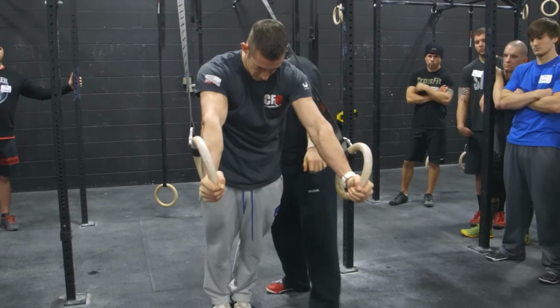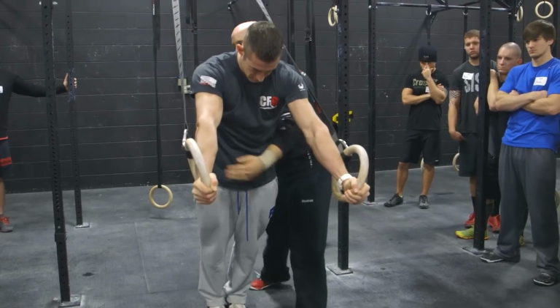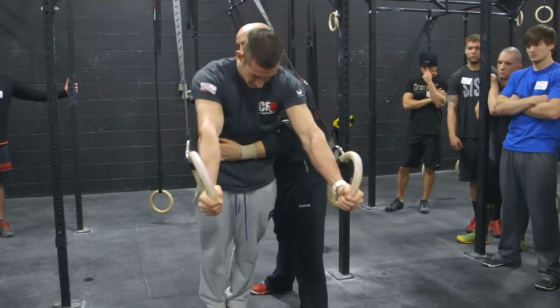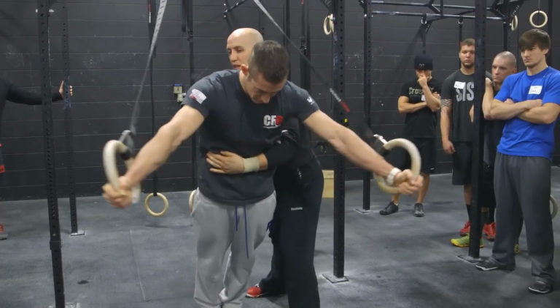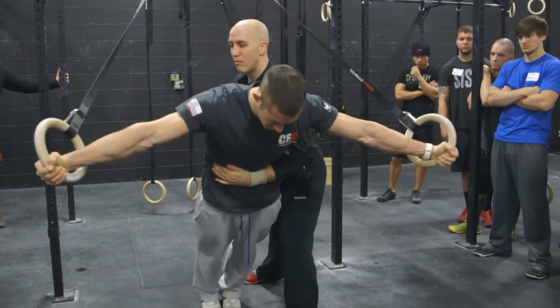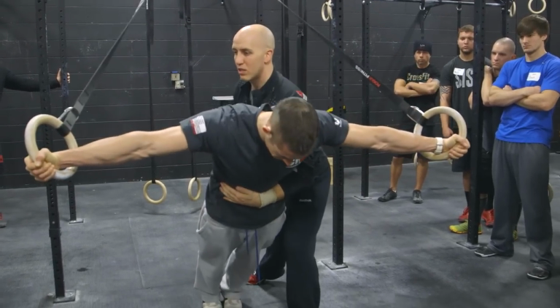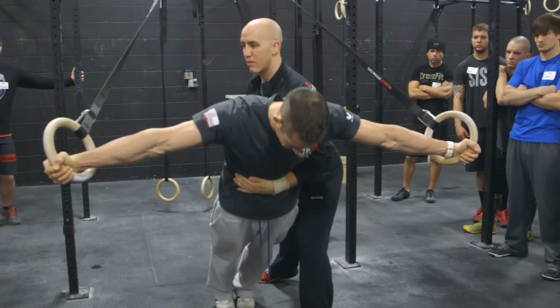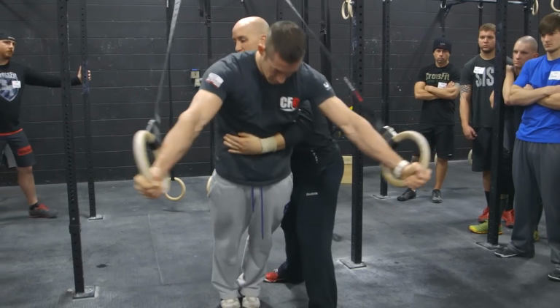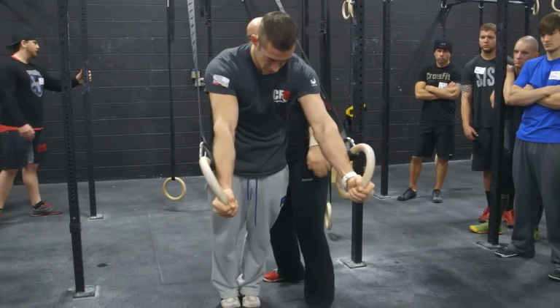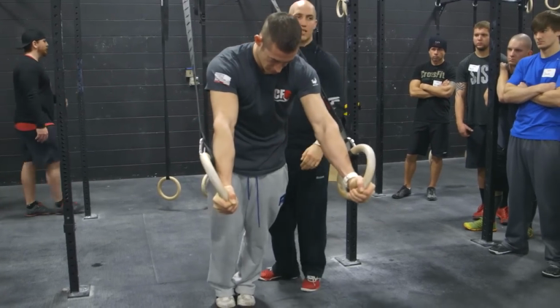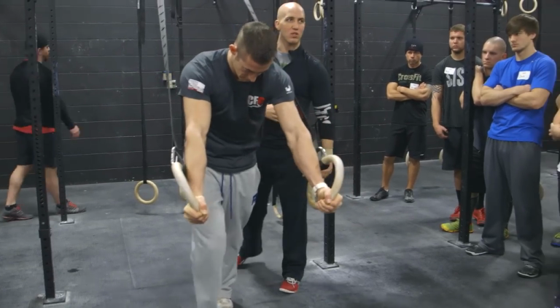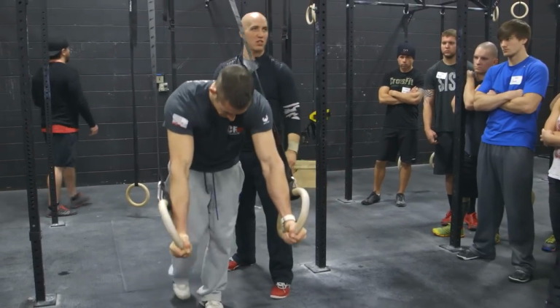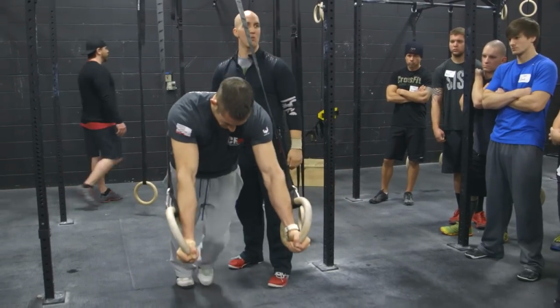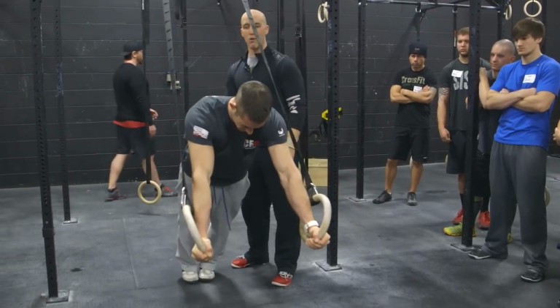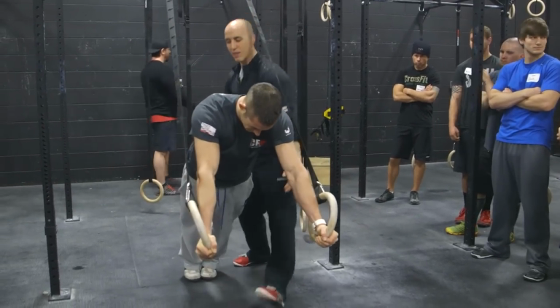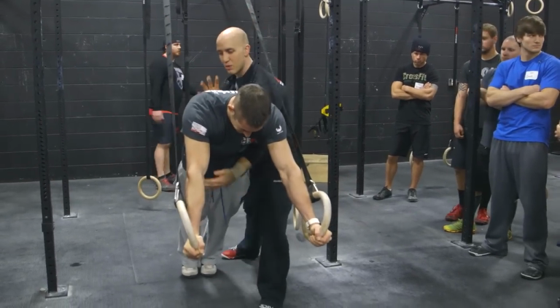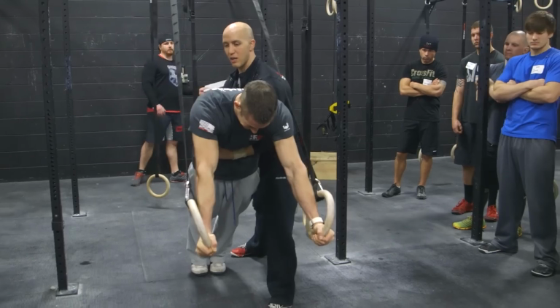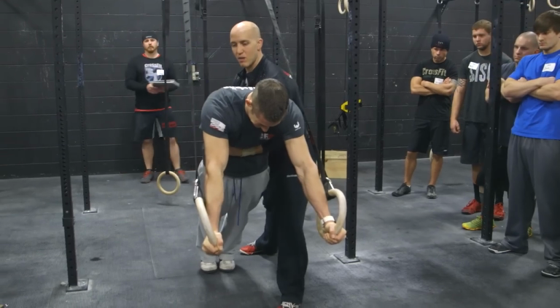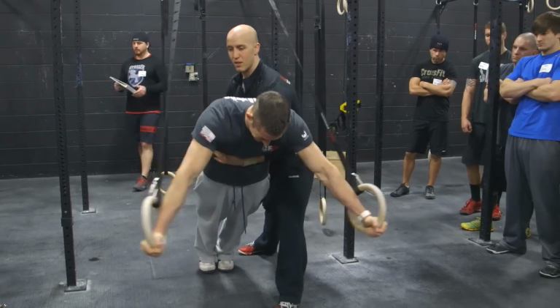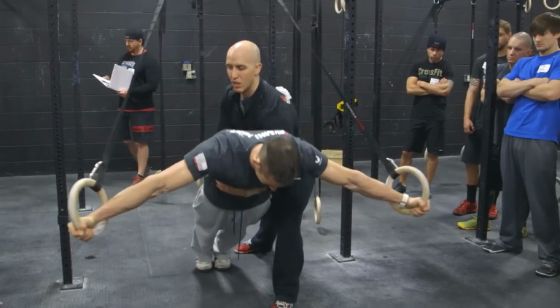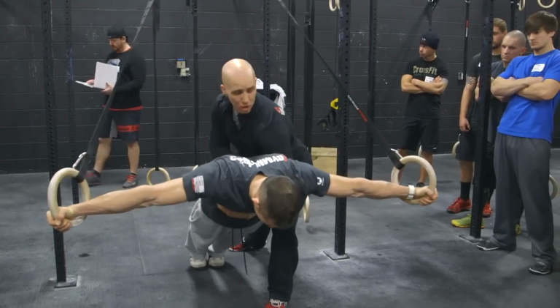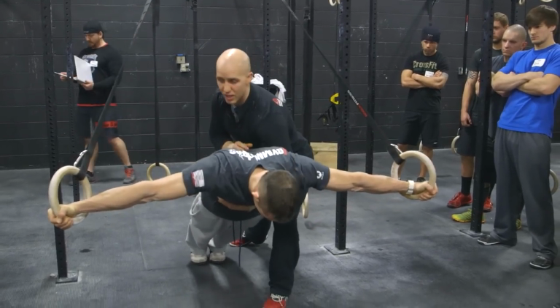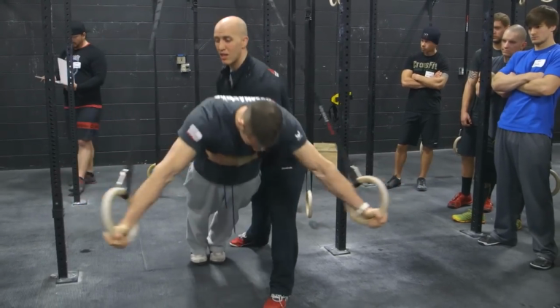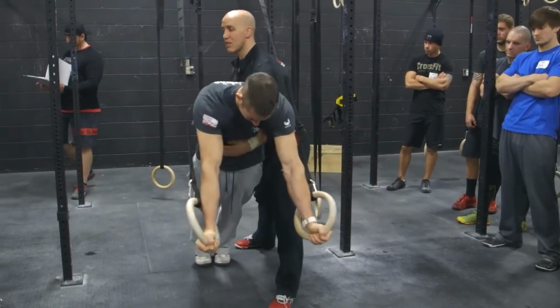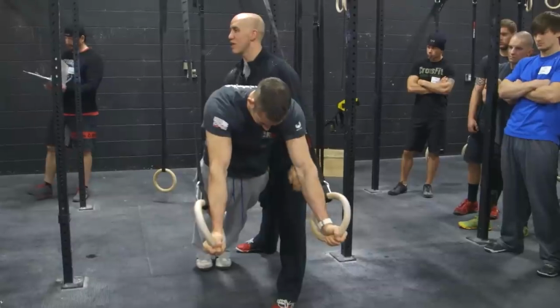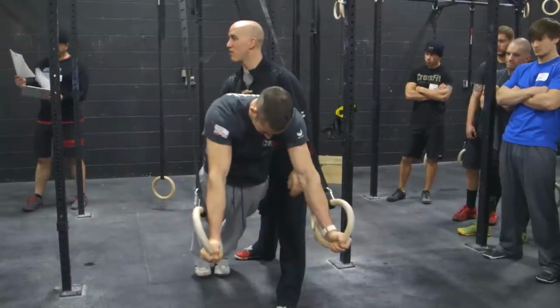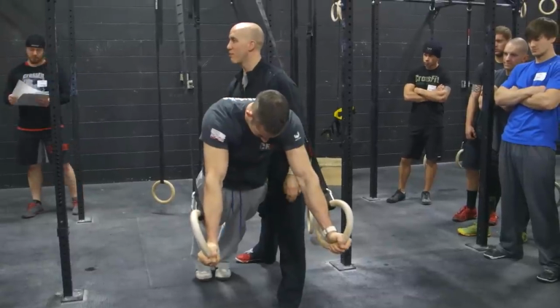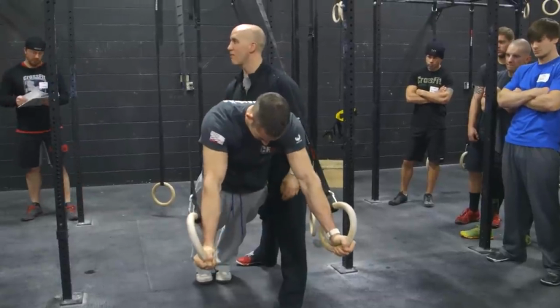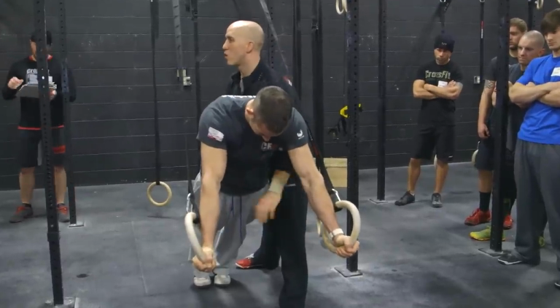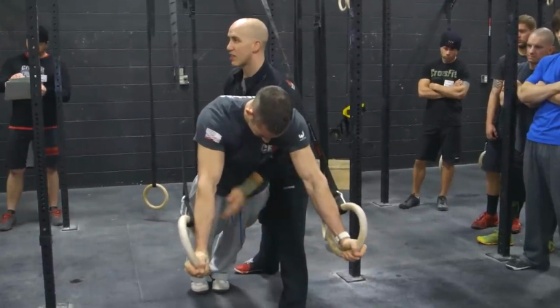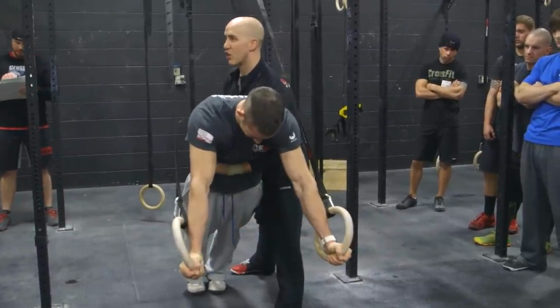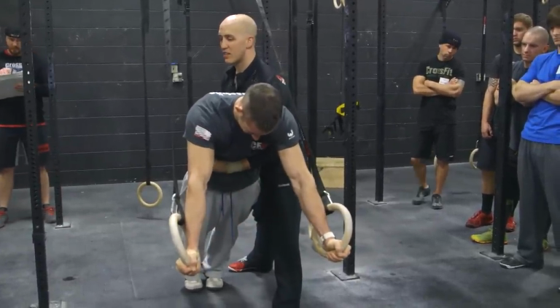One more time. Down. Pause. Come out. Take one step backwards. He looks good, let's load him up a little more. I'm spotting him. Down. Pause. Arms are straight. Come up. This time he's going to mess with me — one of his arms is going to bend. I'm going to find out which one and fix it. I'll show you guys how to fix it.